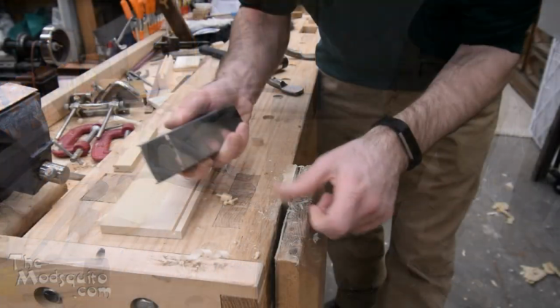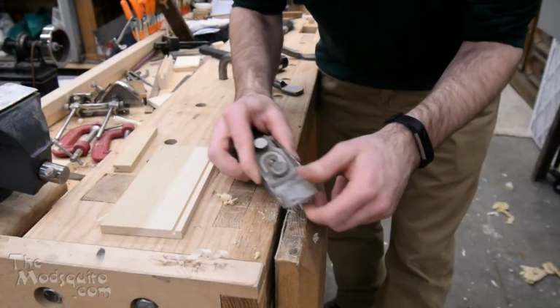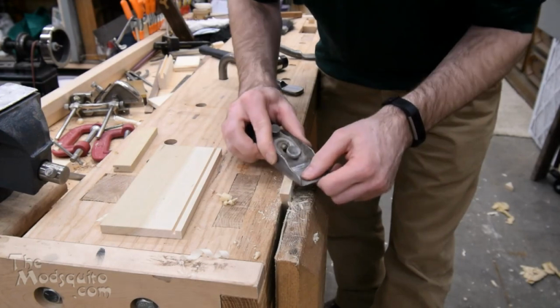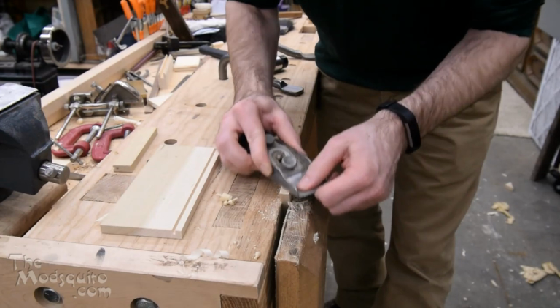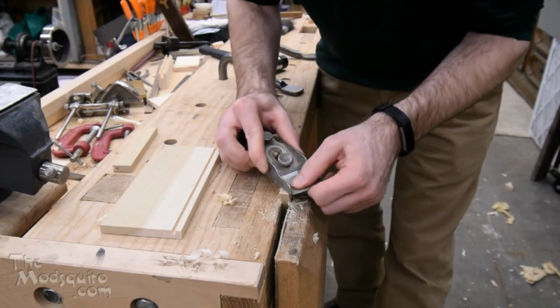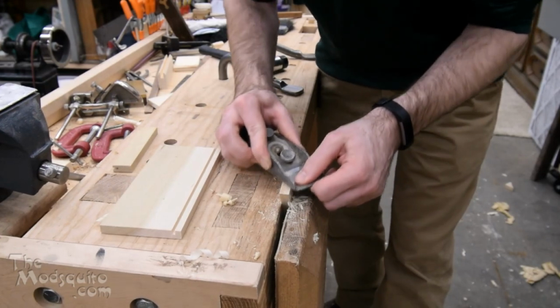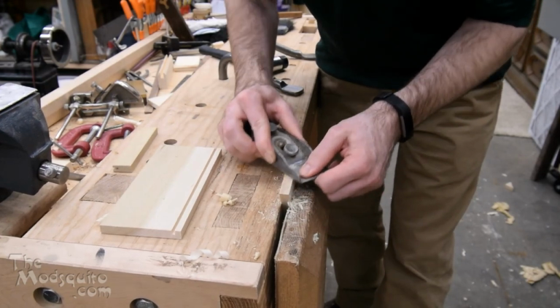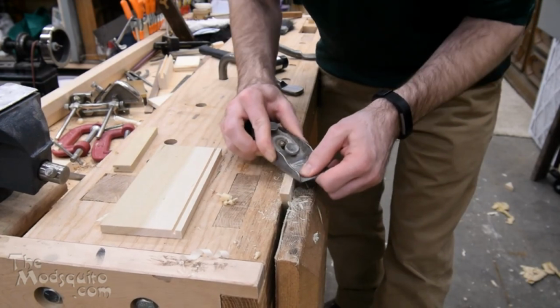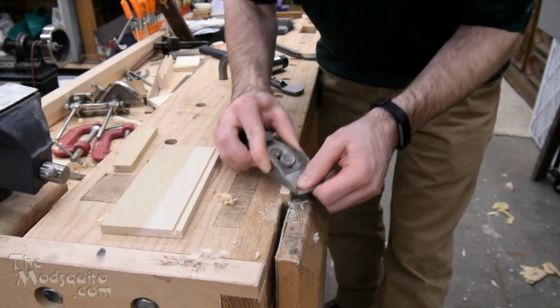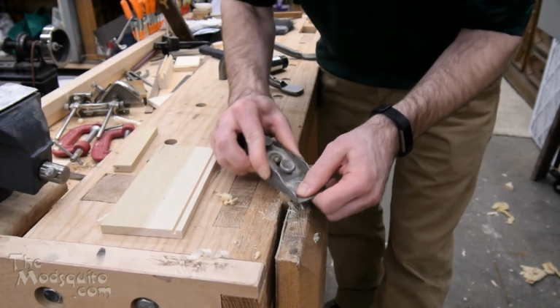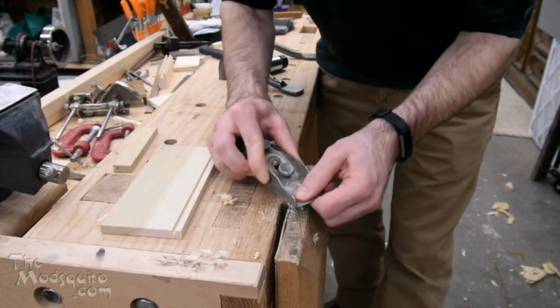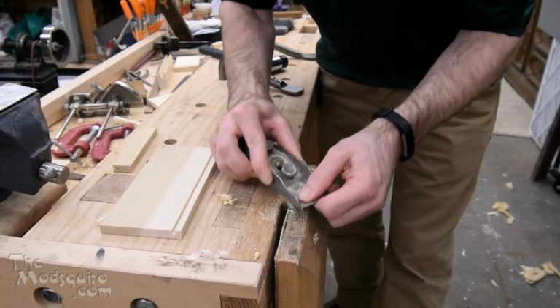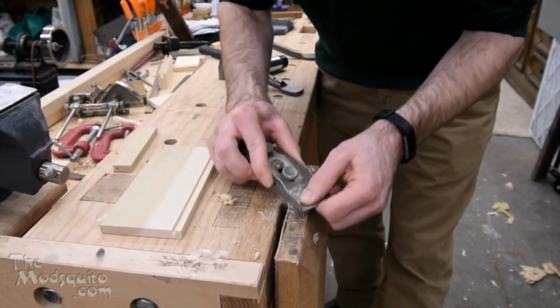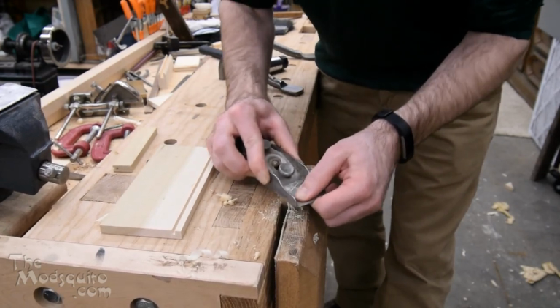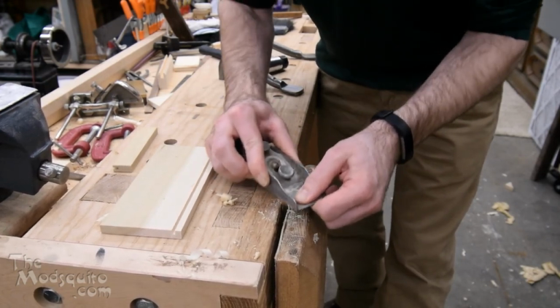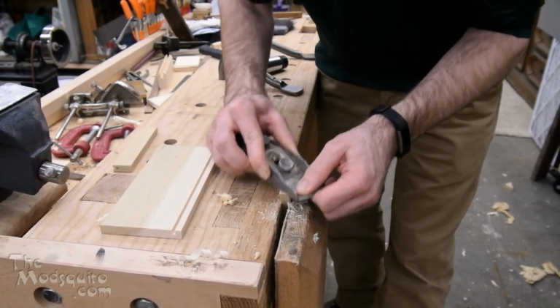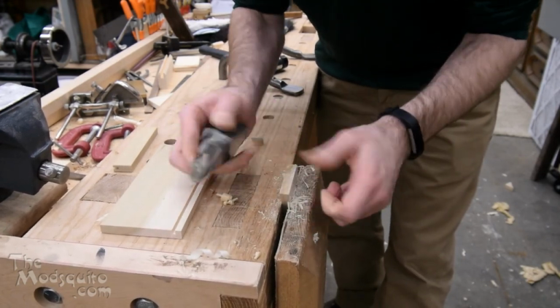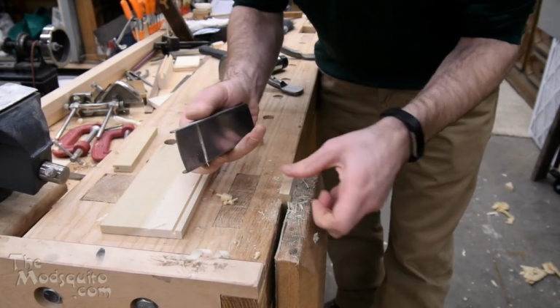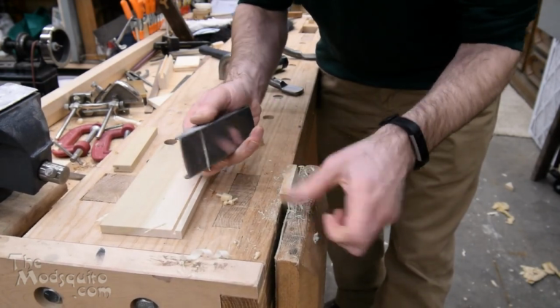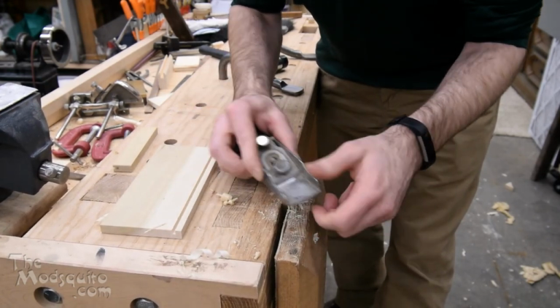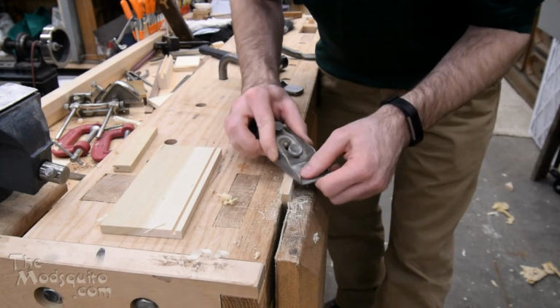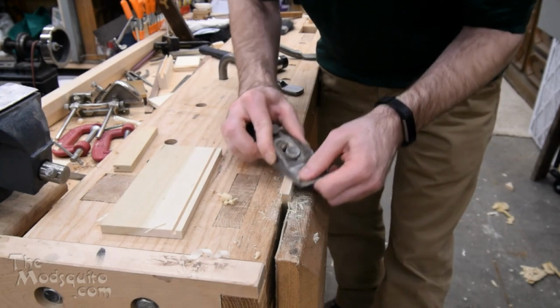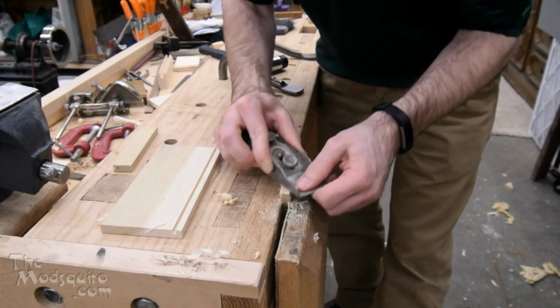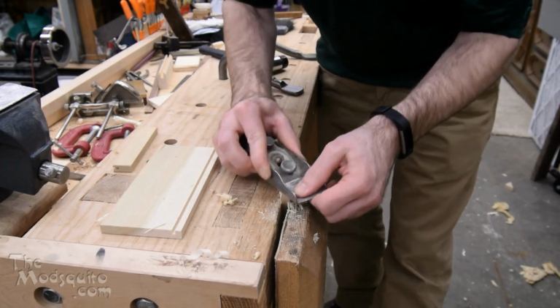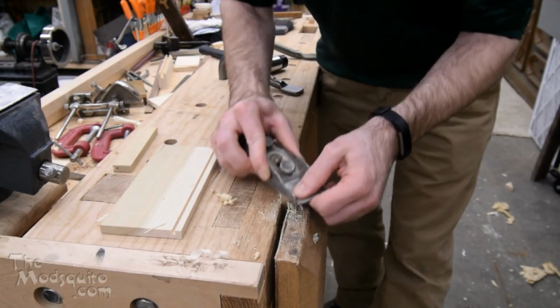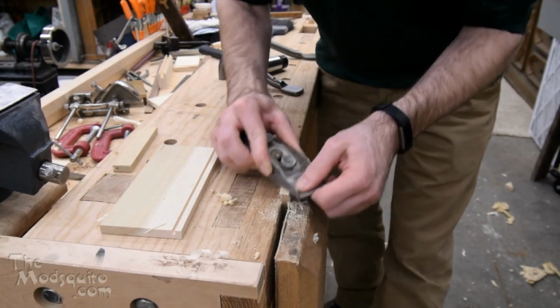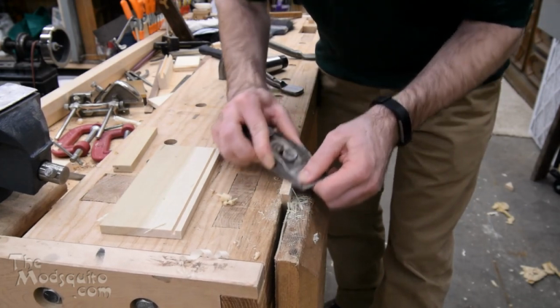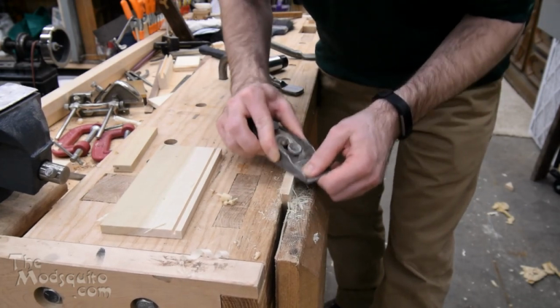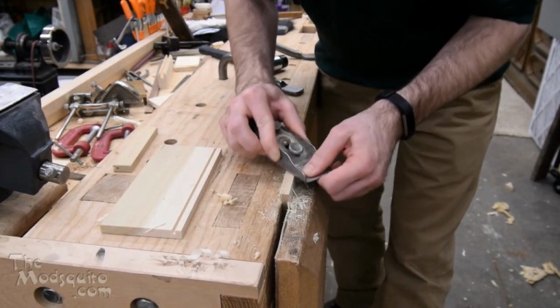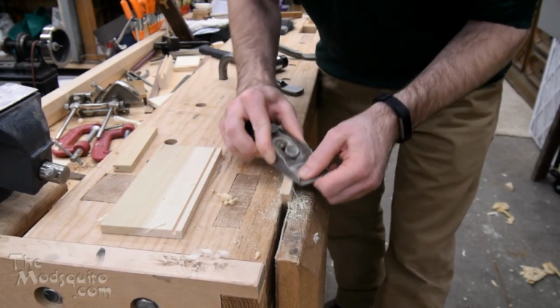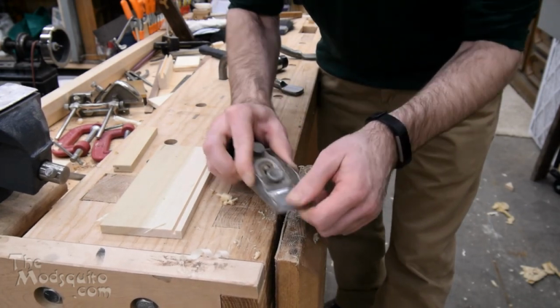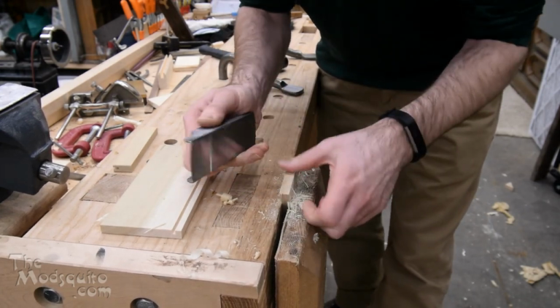This is not a particularly well-refined block plane — it's just stamped steel, but it's sharp. Gets the job done.